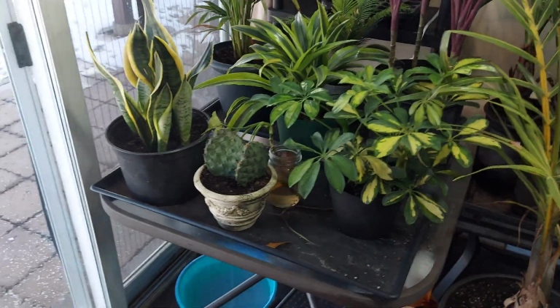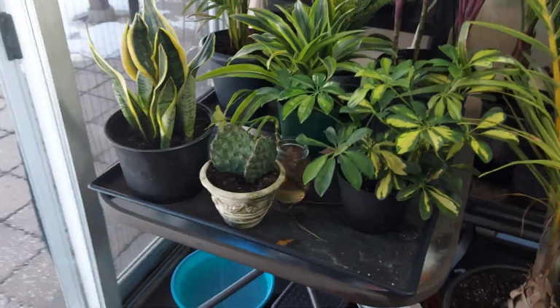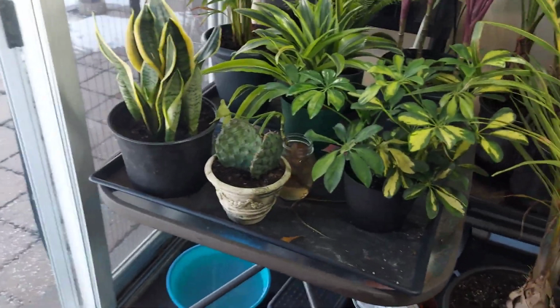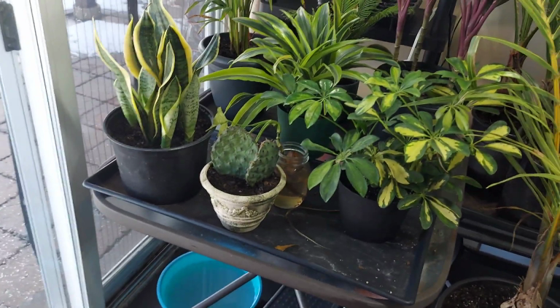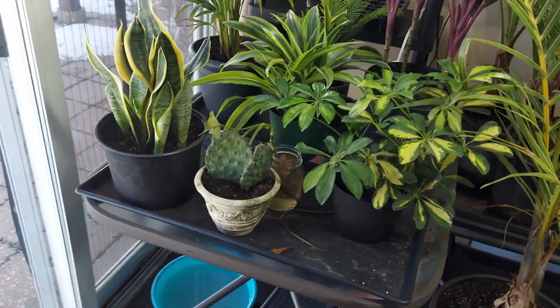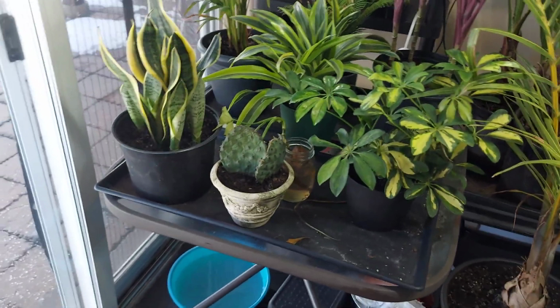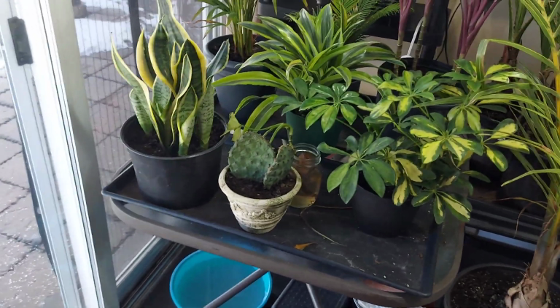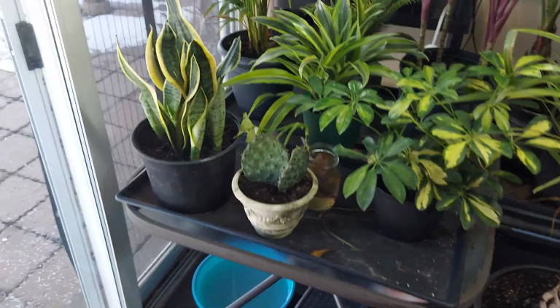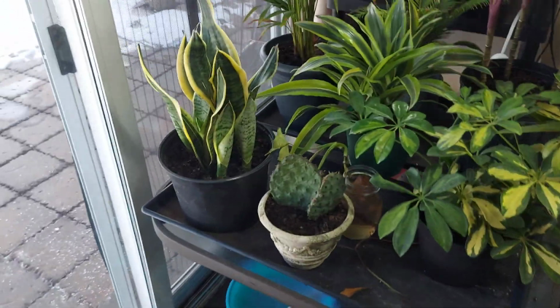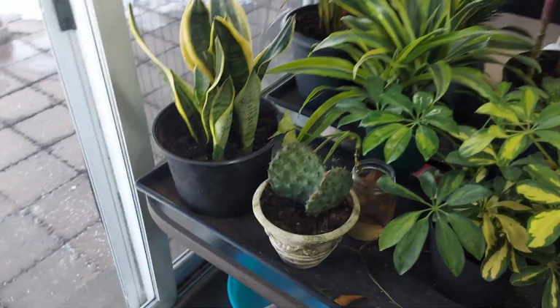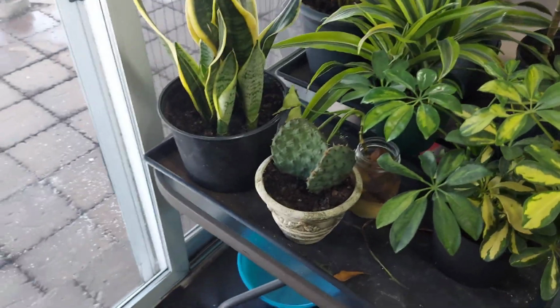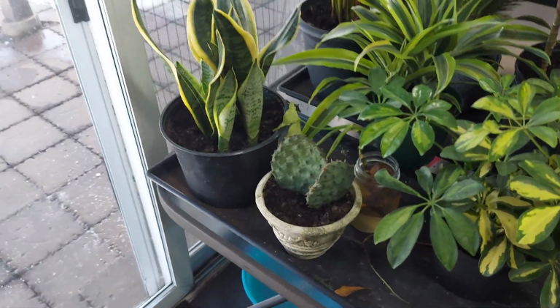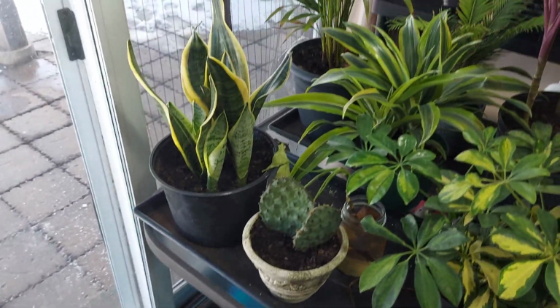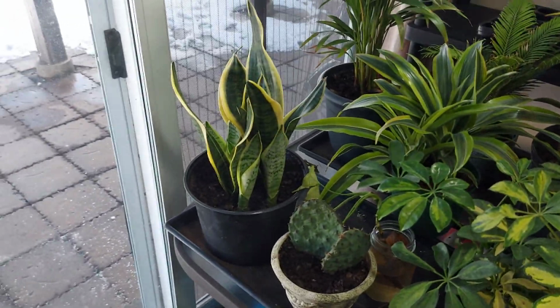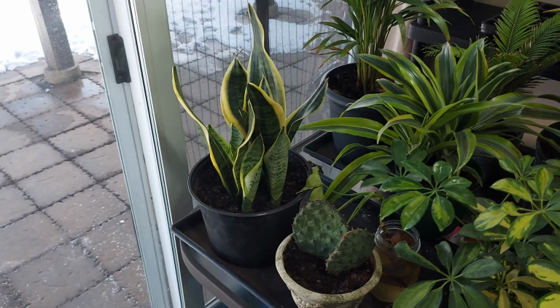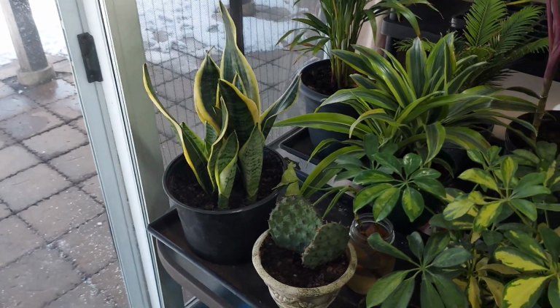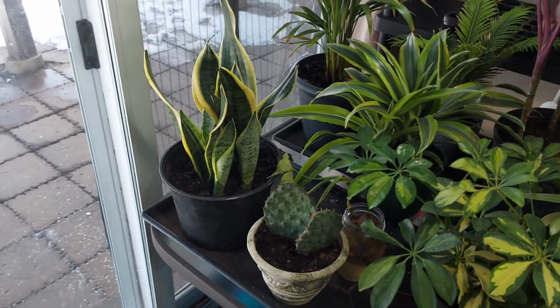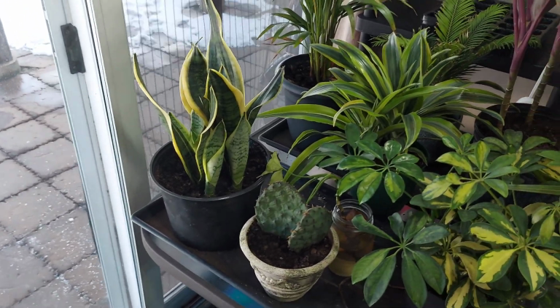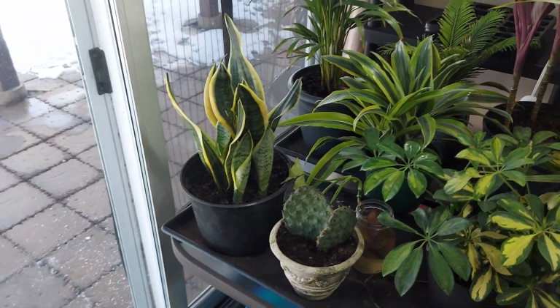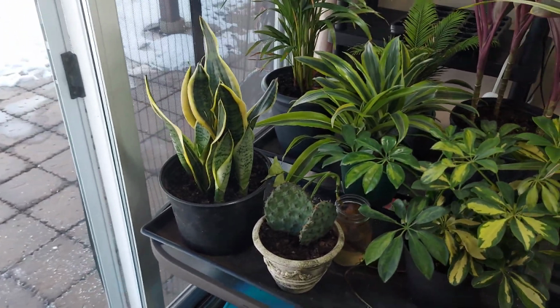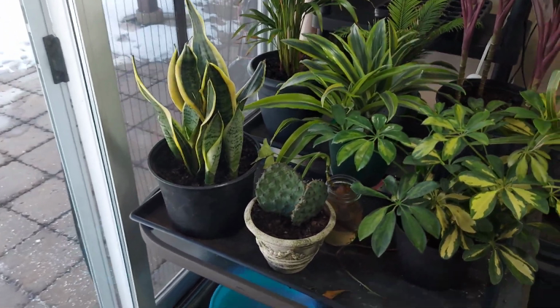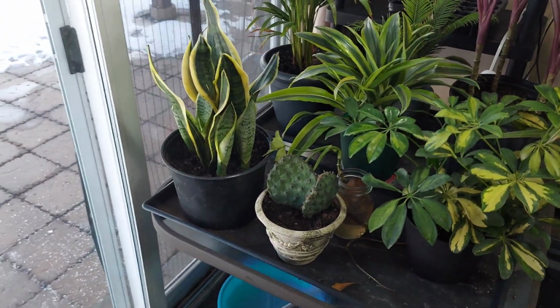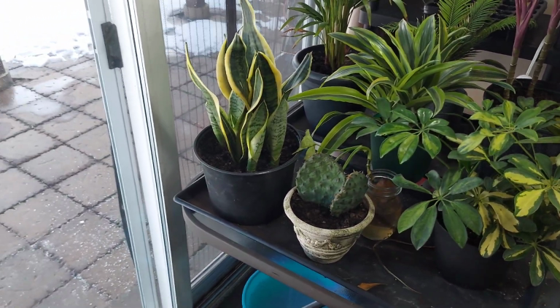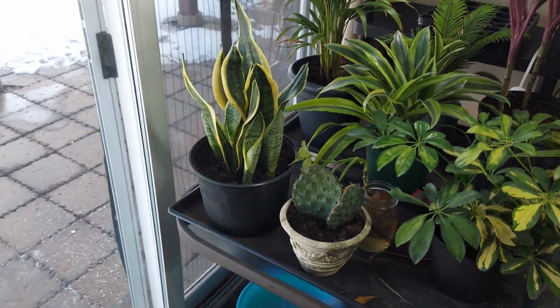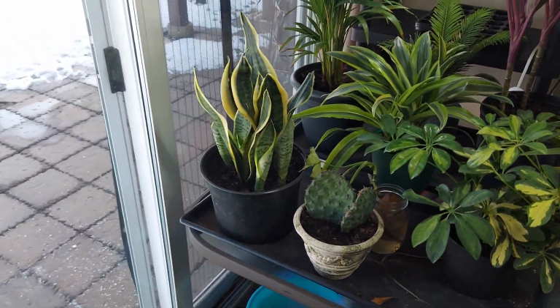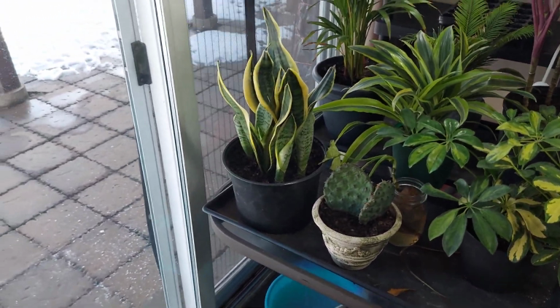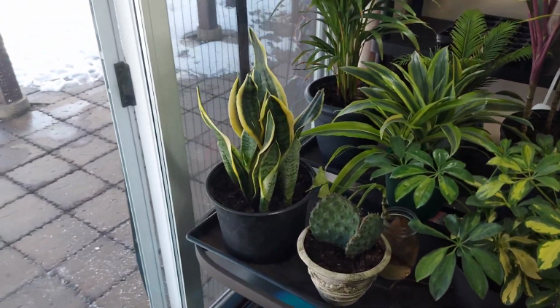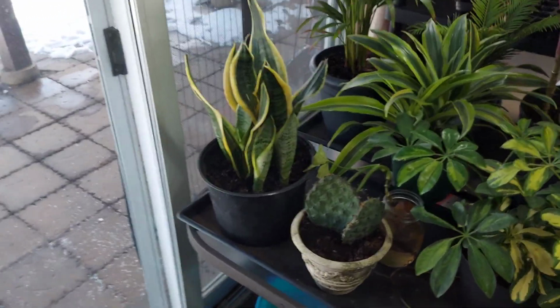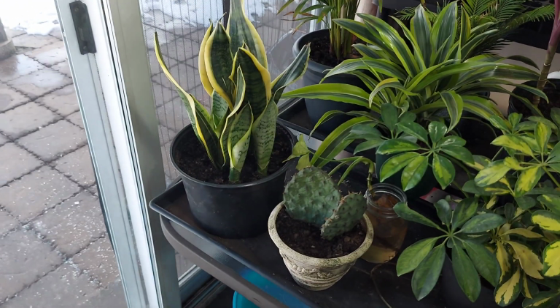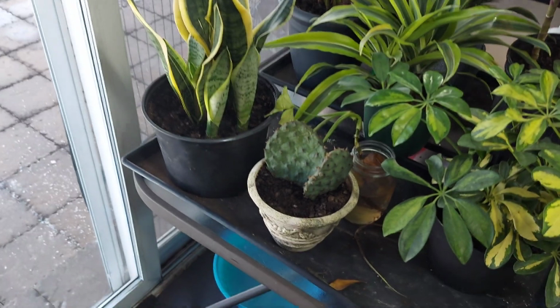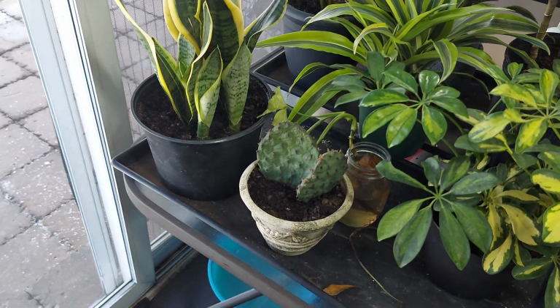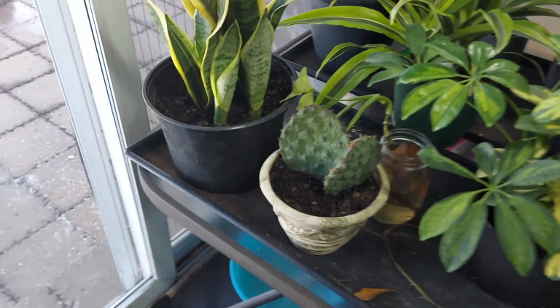Hey guys, hope you guys are all doing well. So I had a request yesterday — today's February the 4th — on the Opuntia humifusa, the eastern prickly pear.